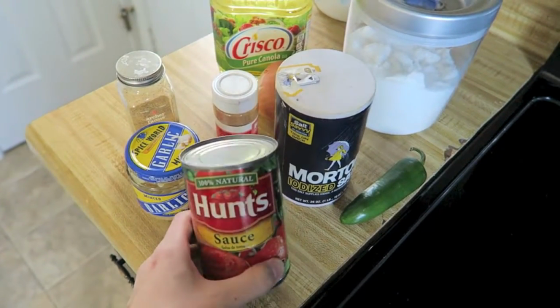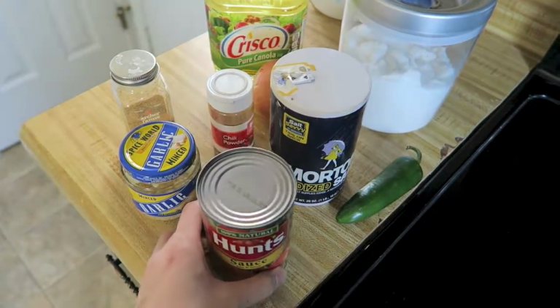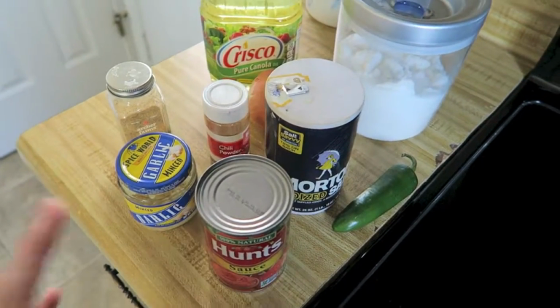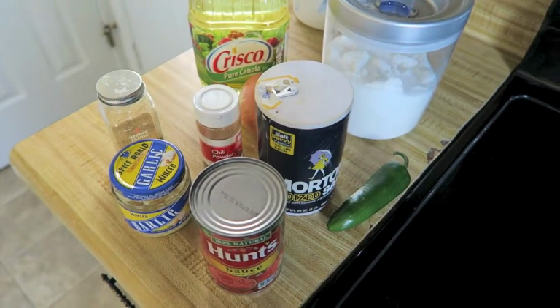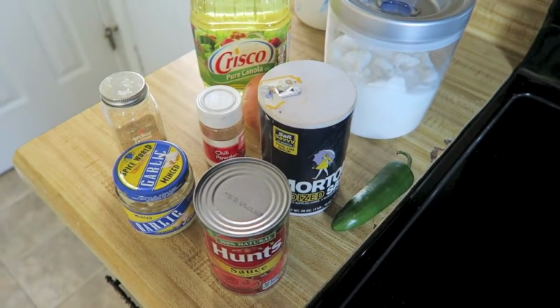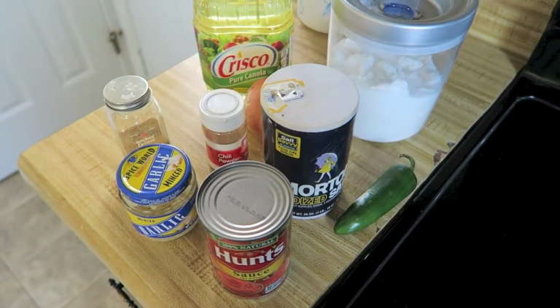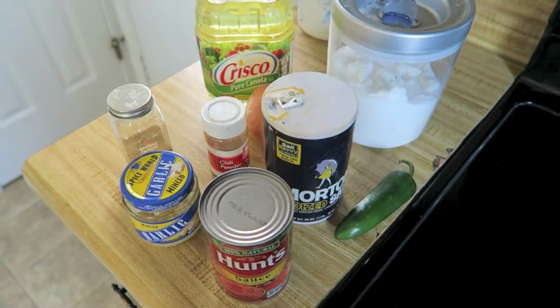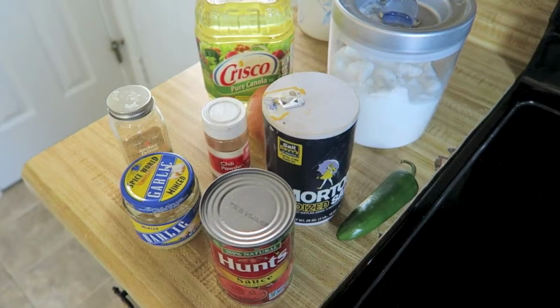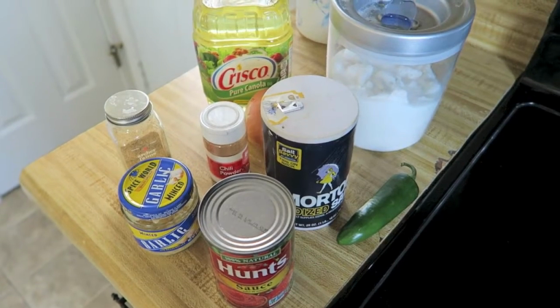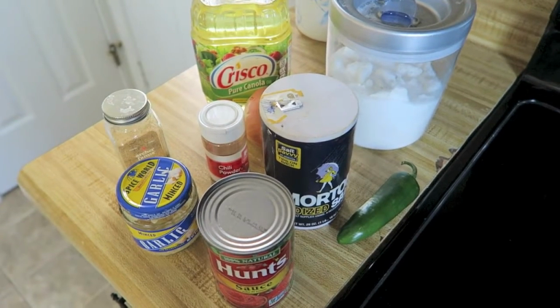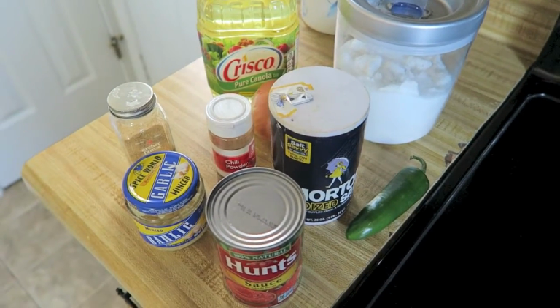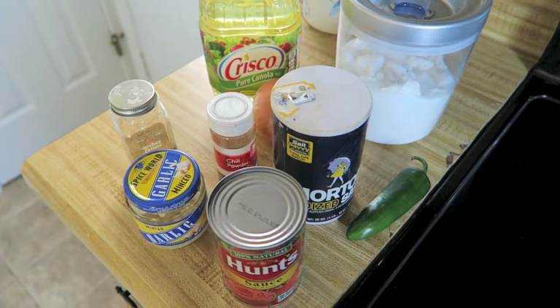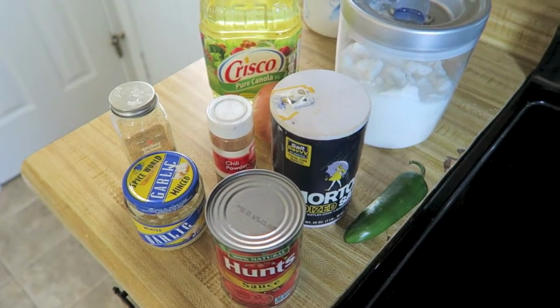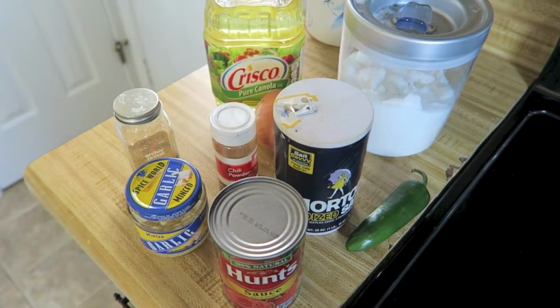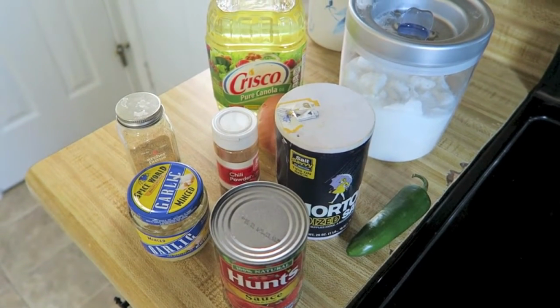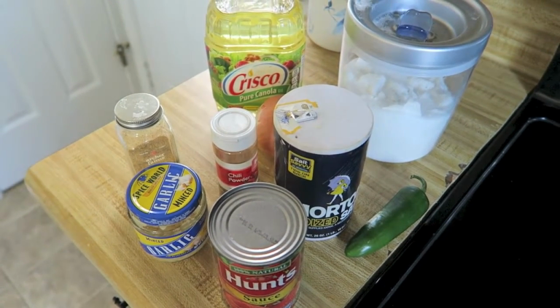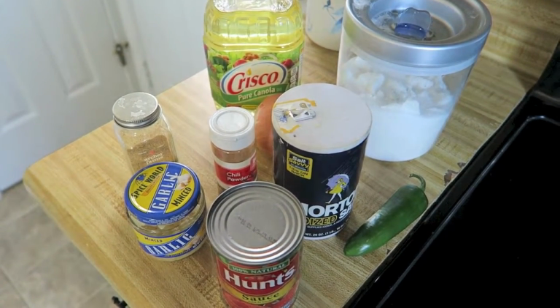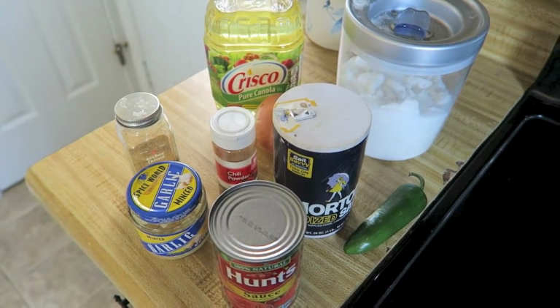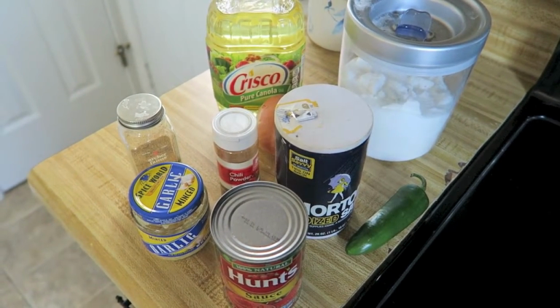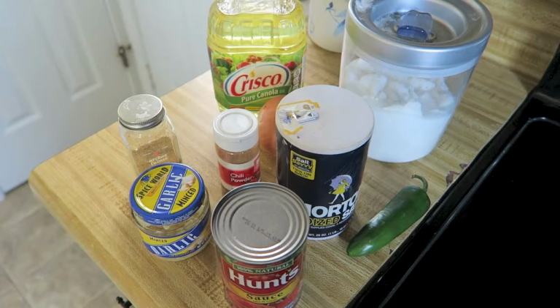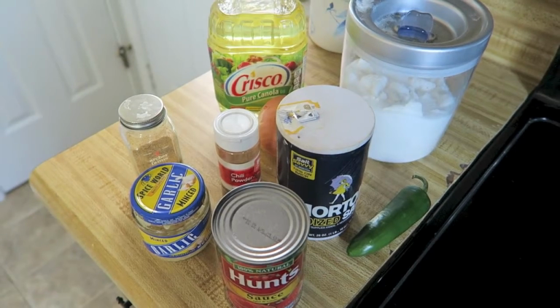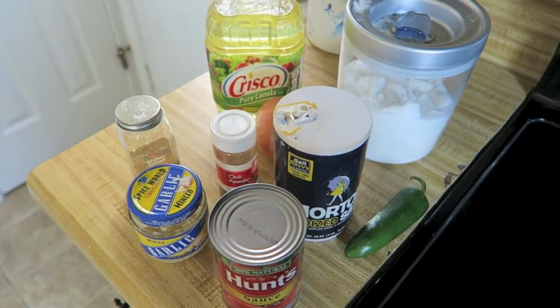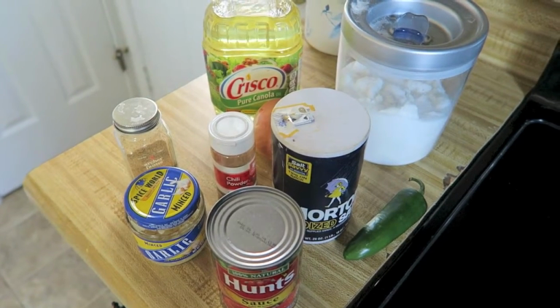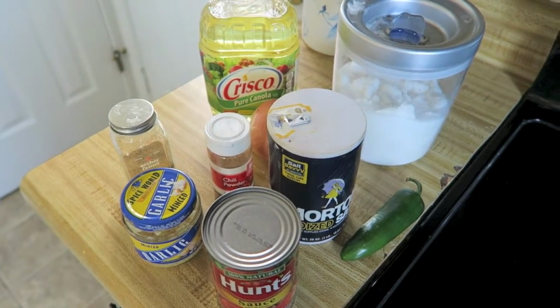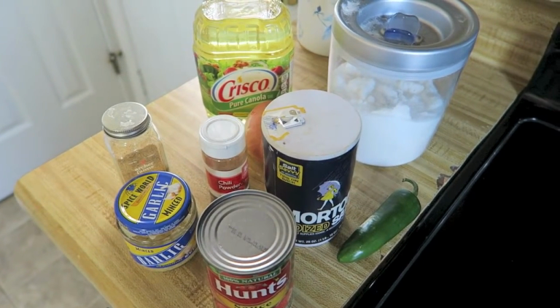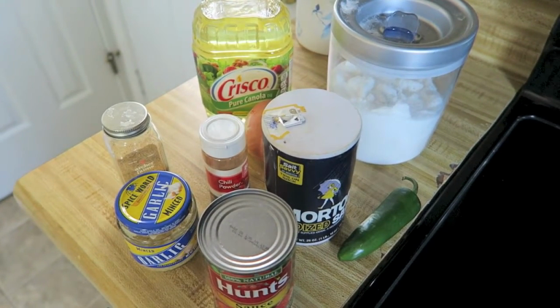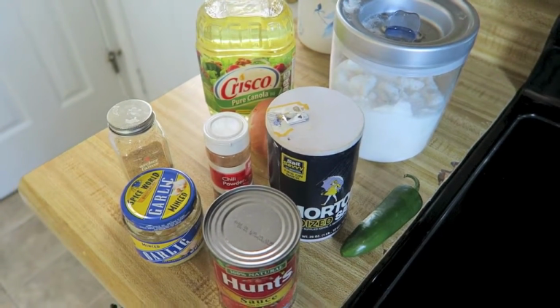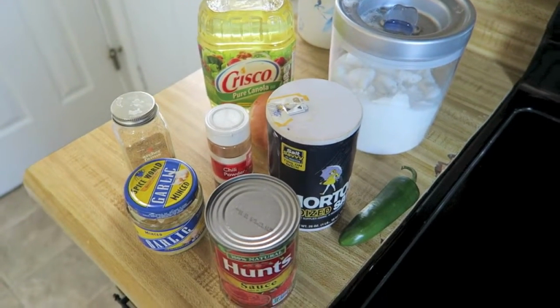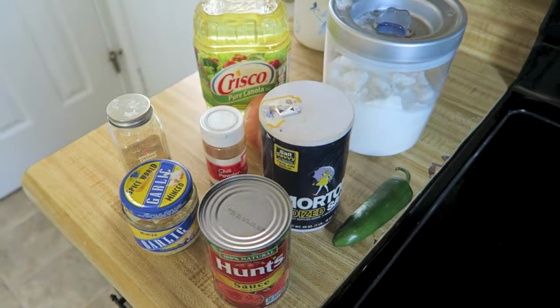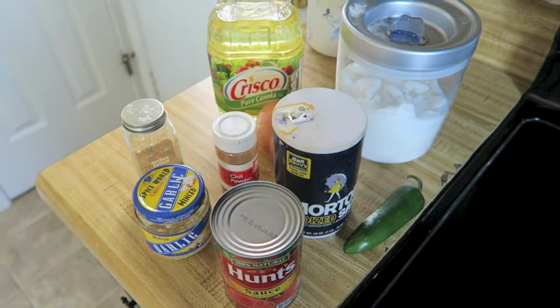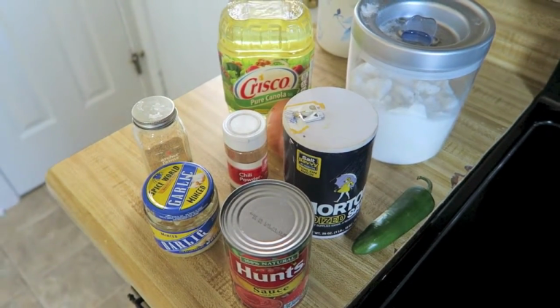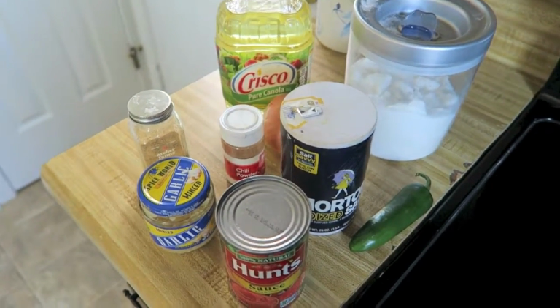You're going to blend all of those ingredients together. I'm not going to say specific amounts in this video because I'll have the recipe link down below, and I follow the recipe exactly.